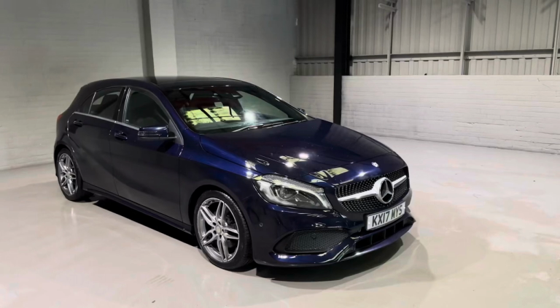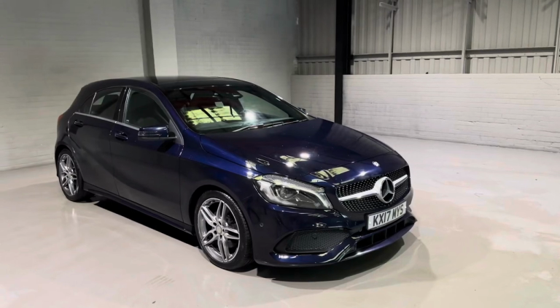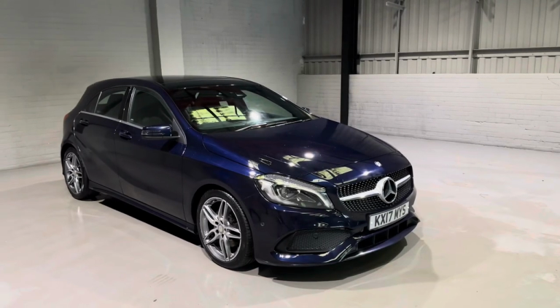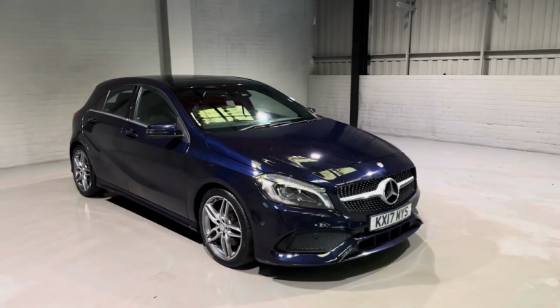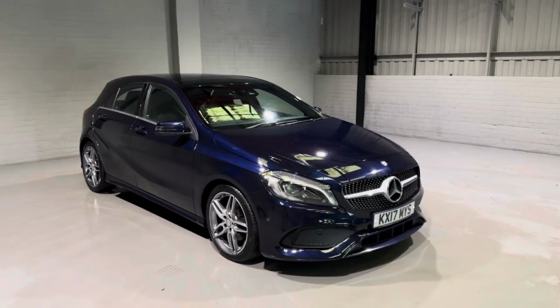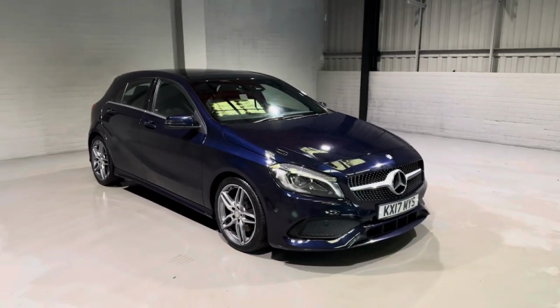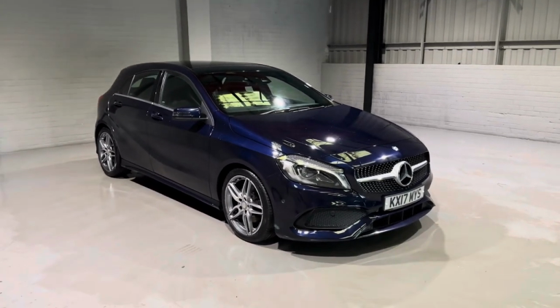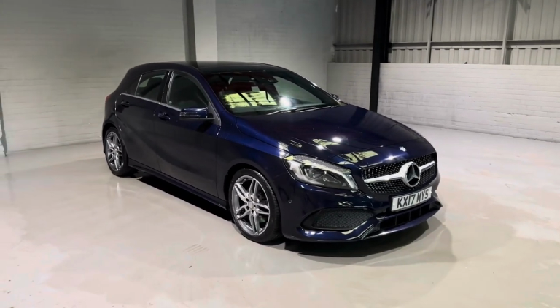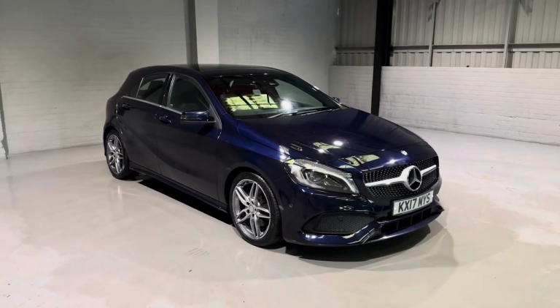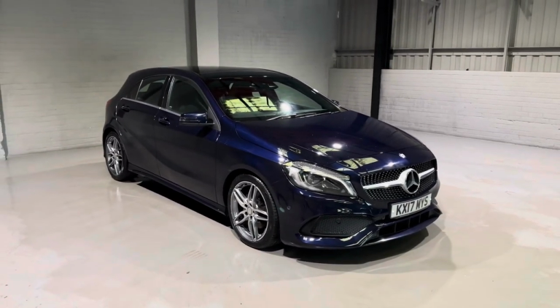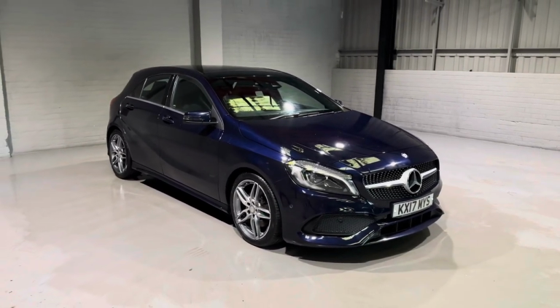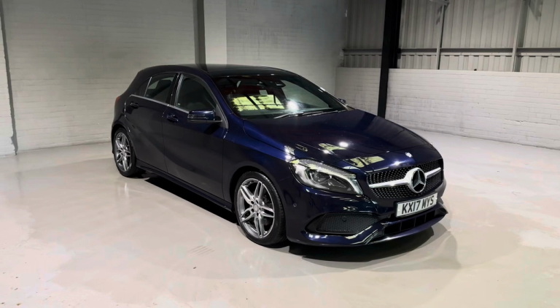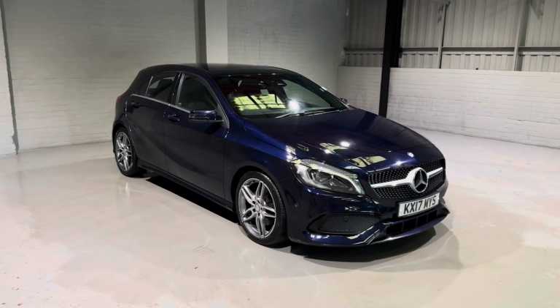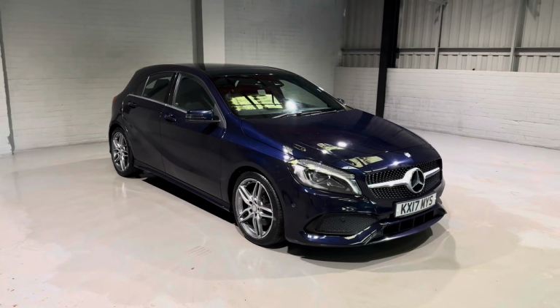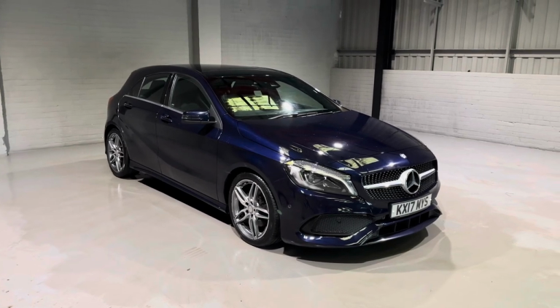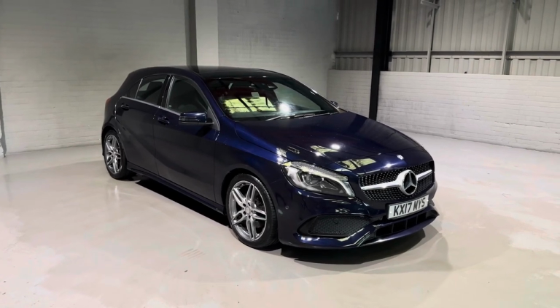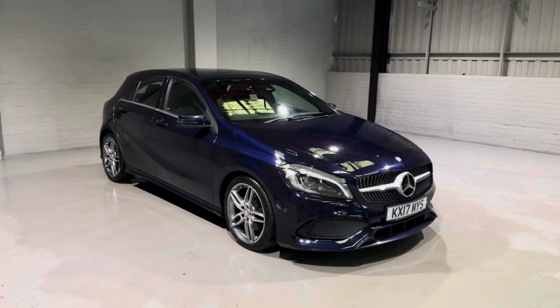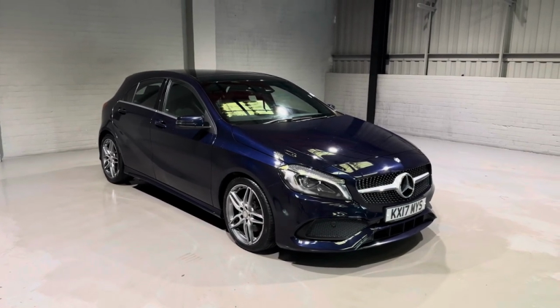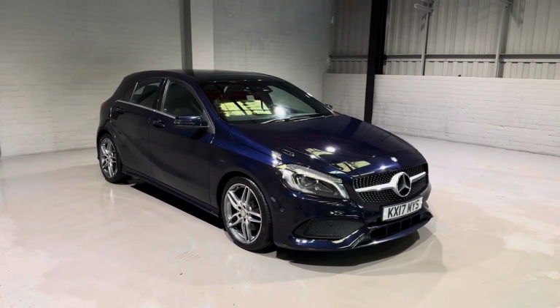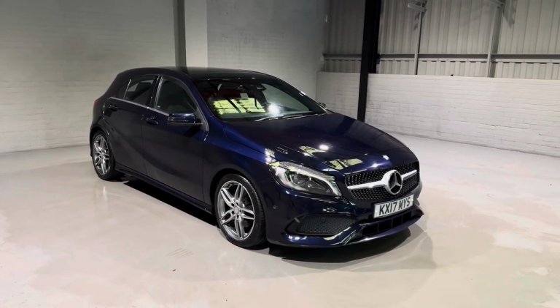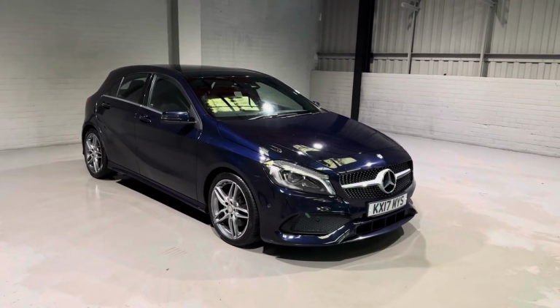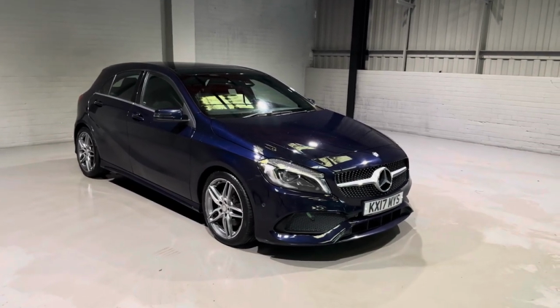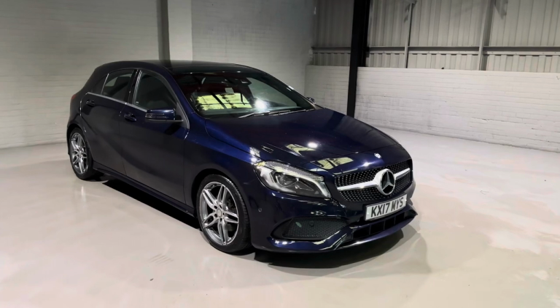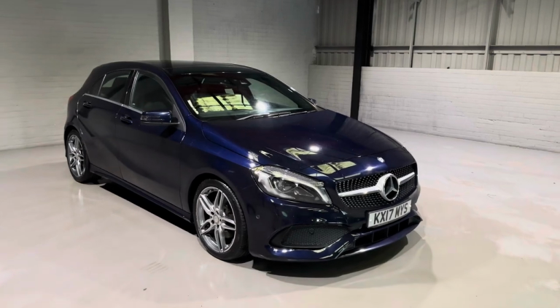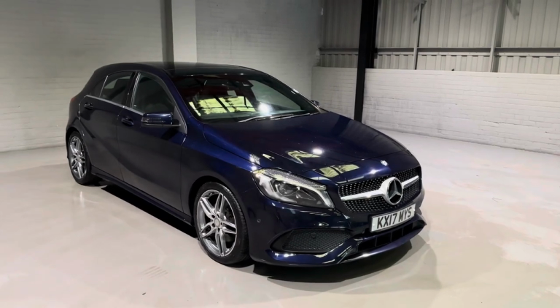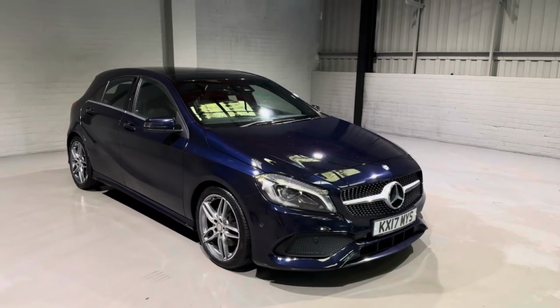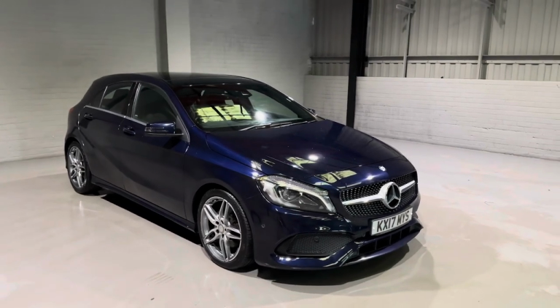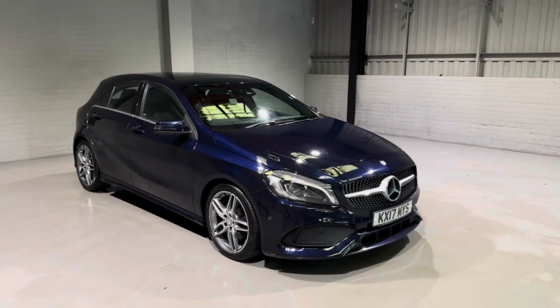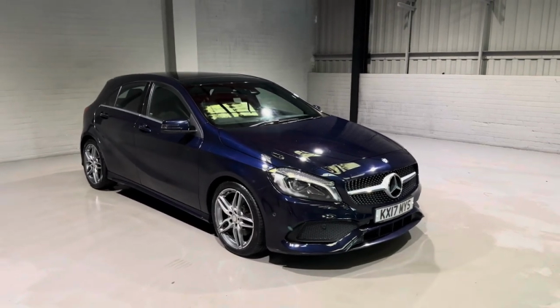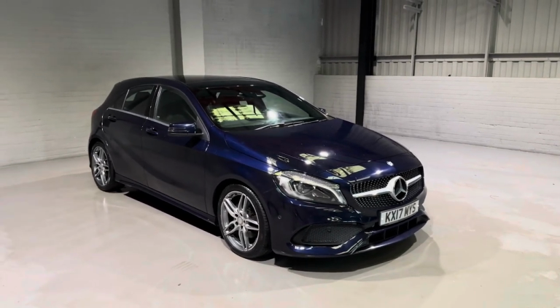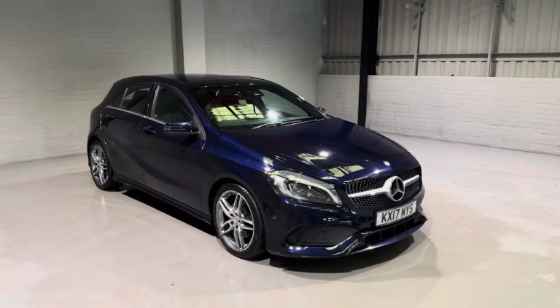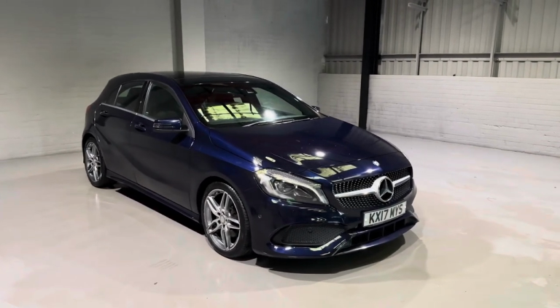Hi guys and welcome to Motor Planet, where today I'm going to be showing you around this 2017 Mercedes-Benz A220d. This one is the AMG Line Premium Plus, so it gets all the sporty looks with loads of luxurious features.